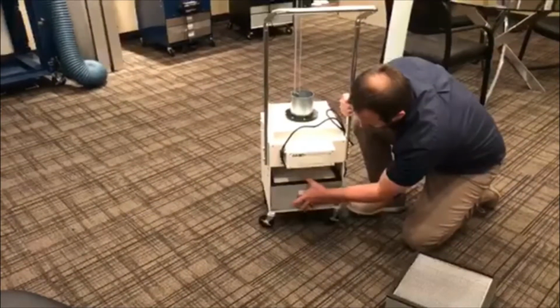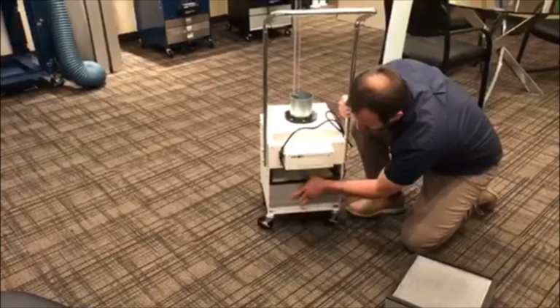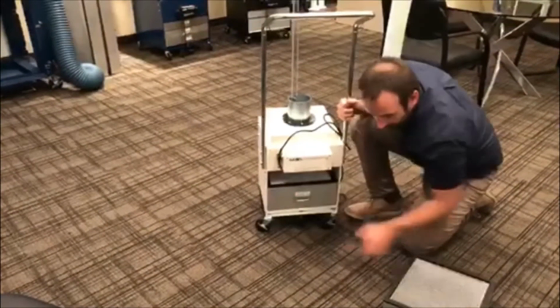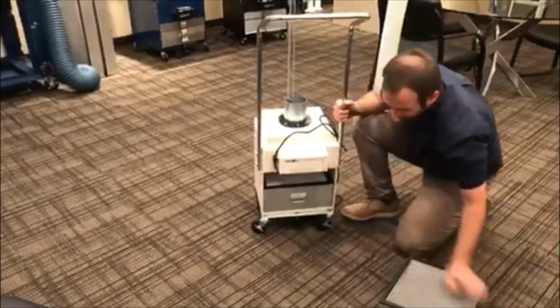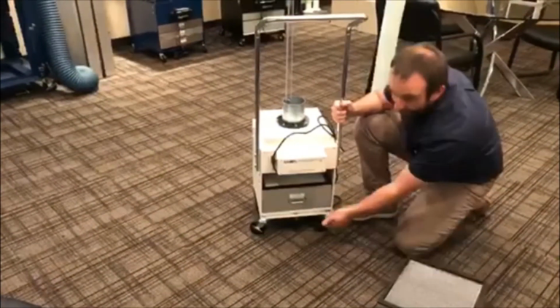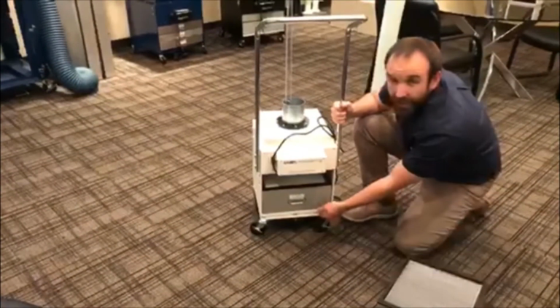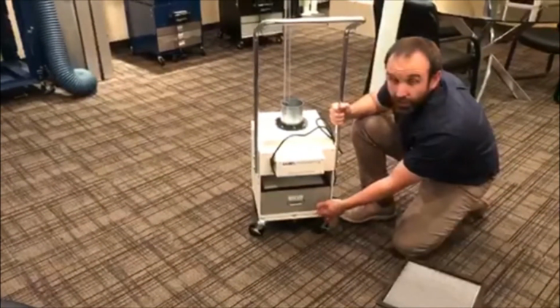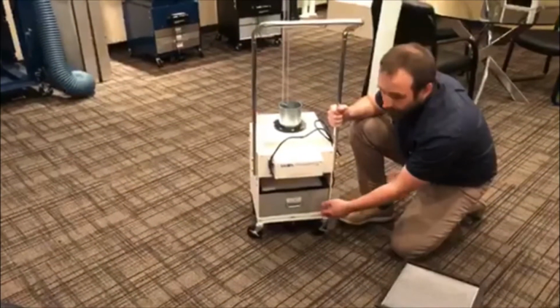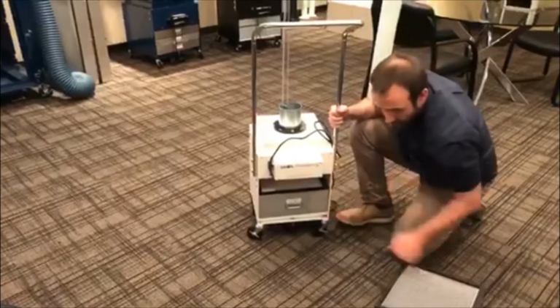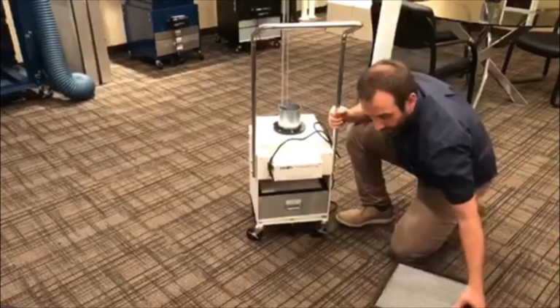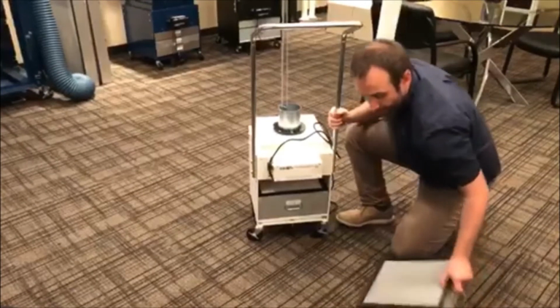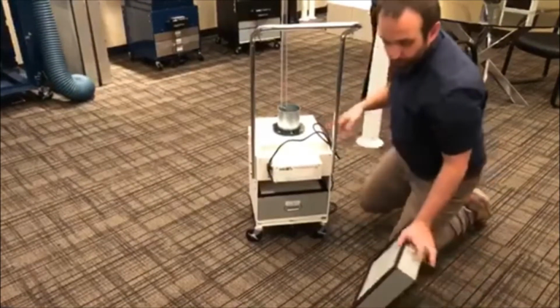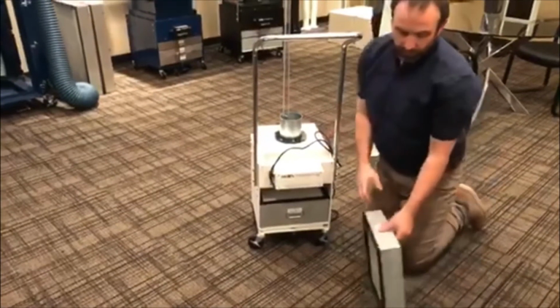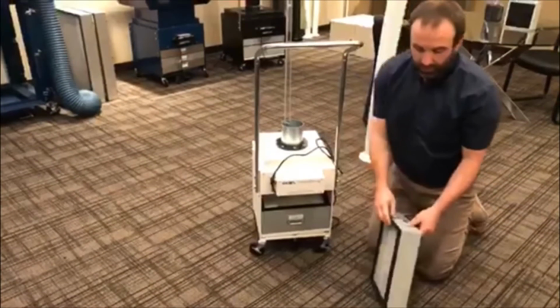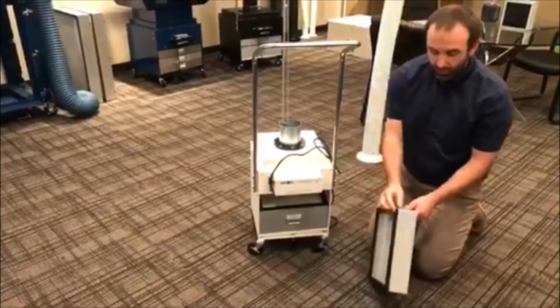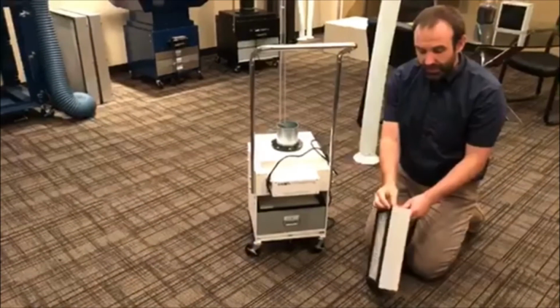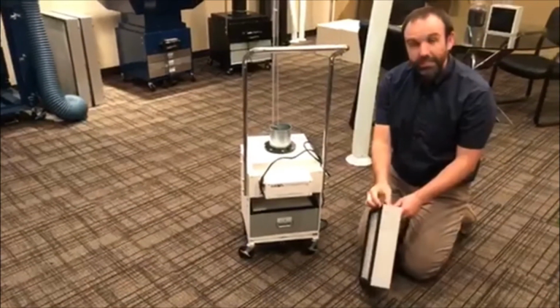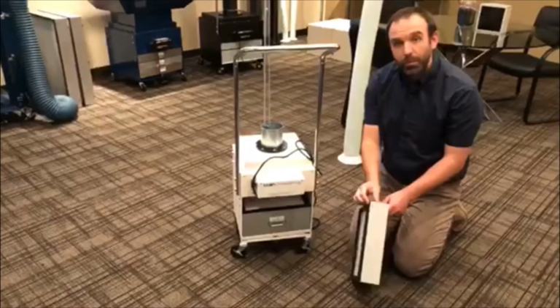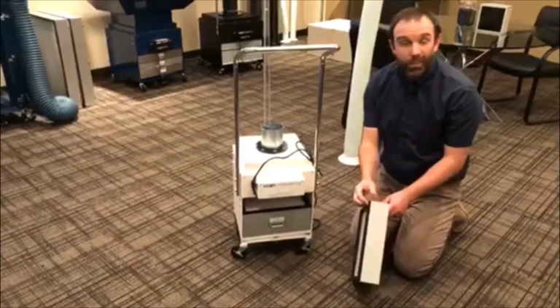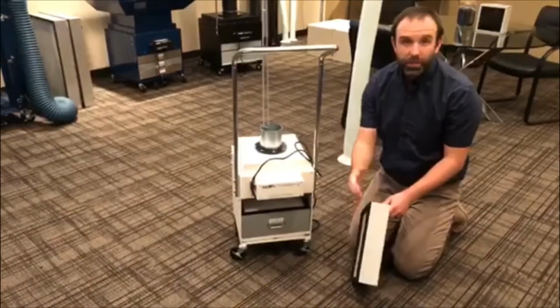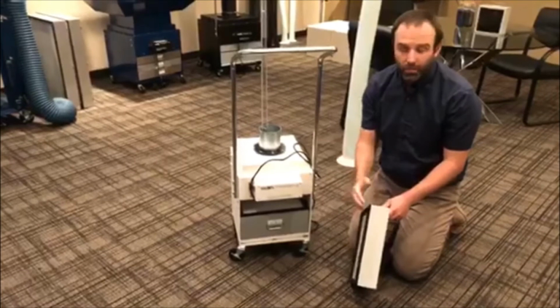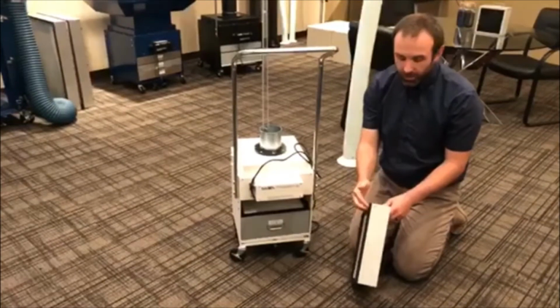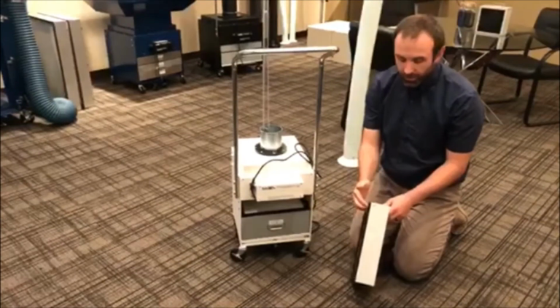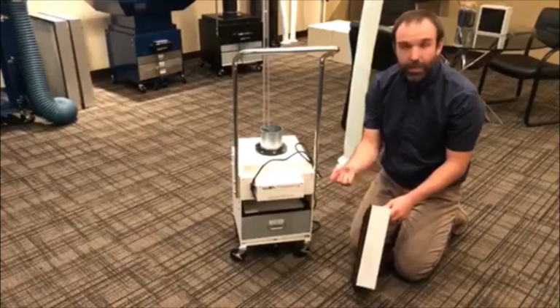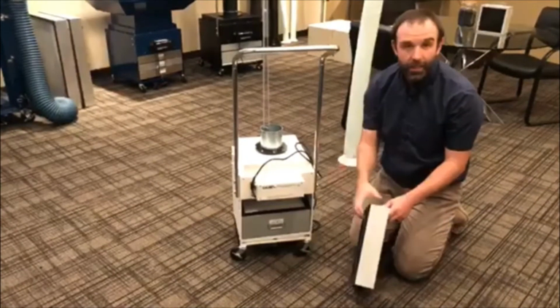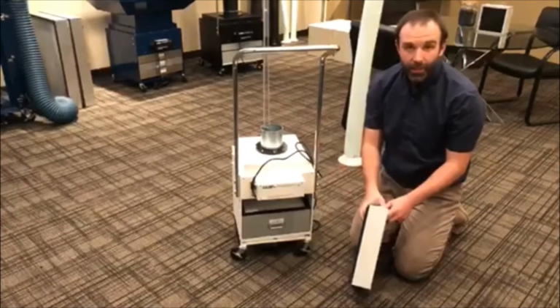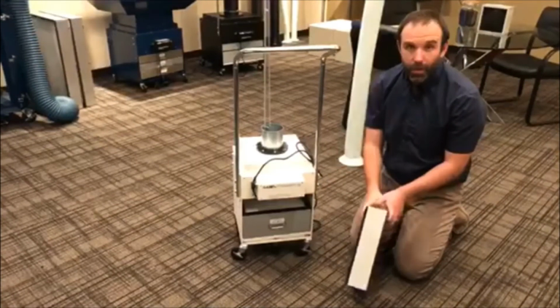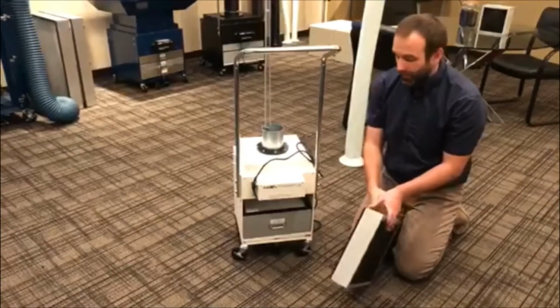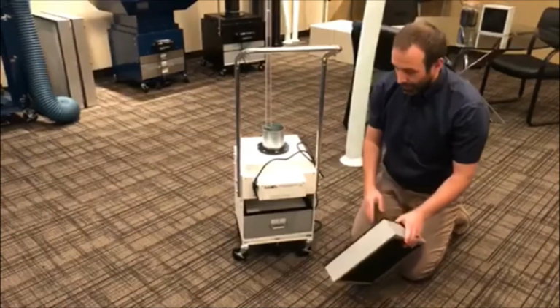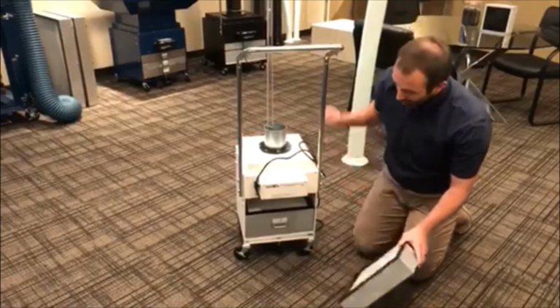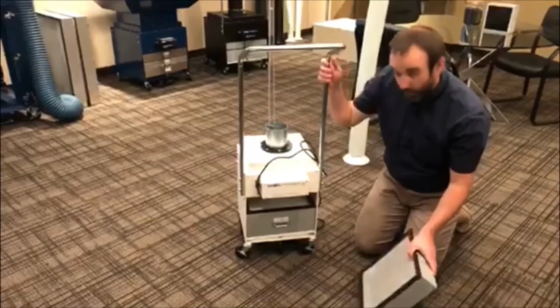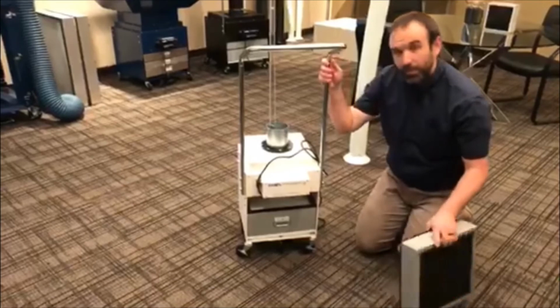Once you put them back in, go back and tighten your thumb screws. You don't want to tighten them too much because you'll compress the gasket too much and then there won't be any seal. Just tighten them hand tight and that'll be fine. And that's how you replace the filter.